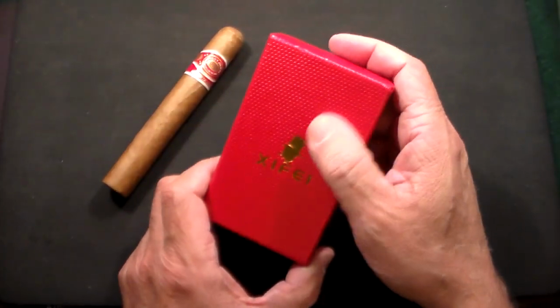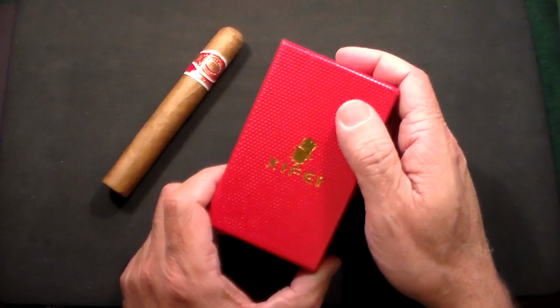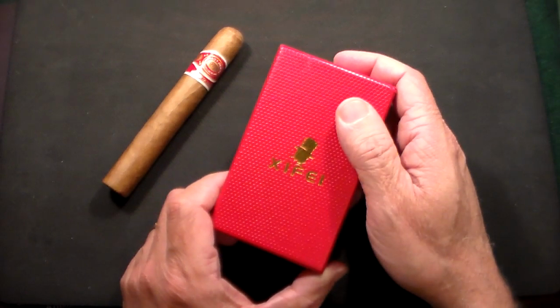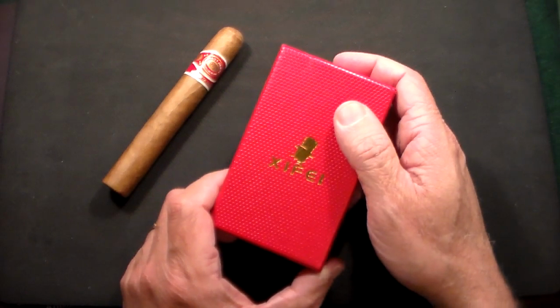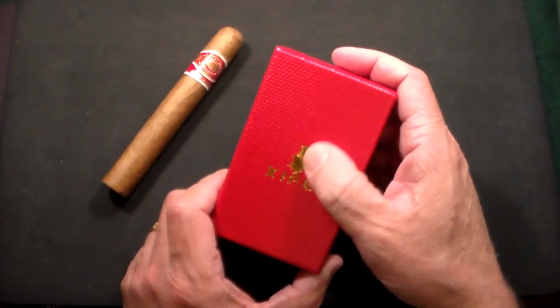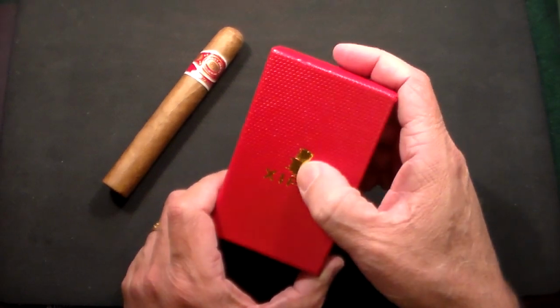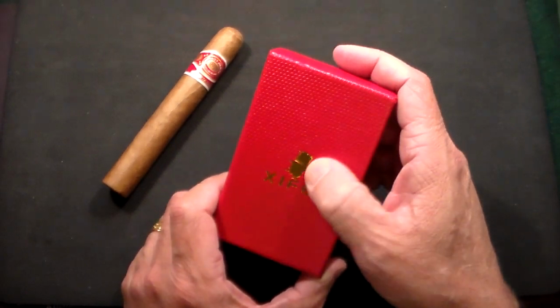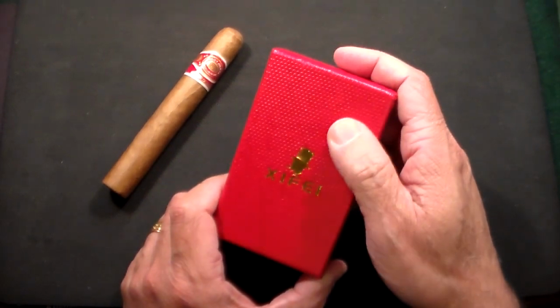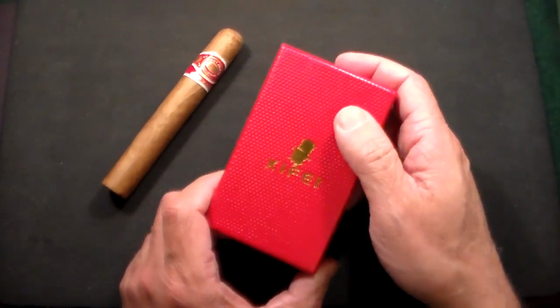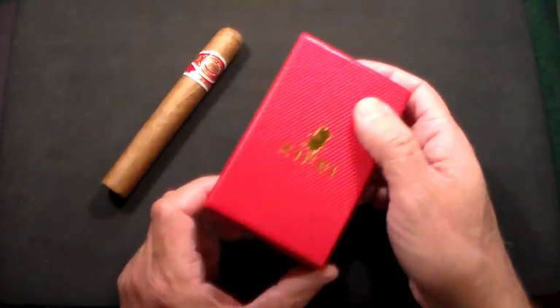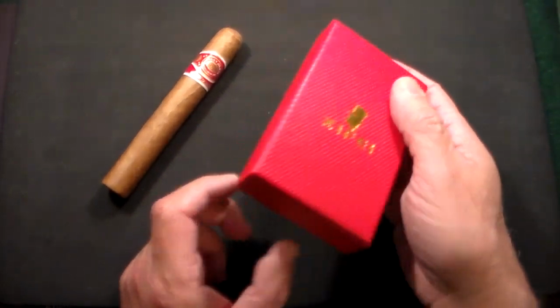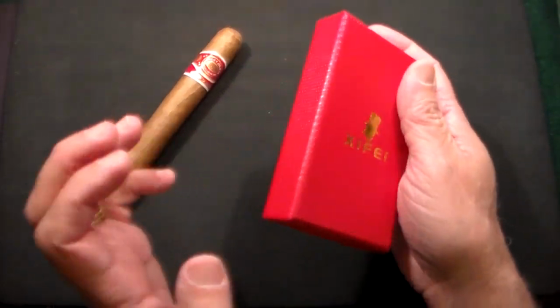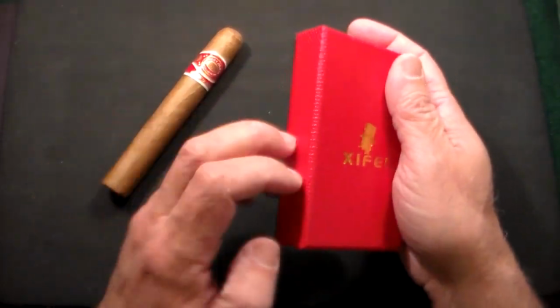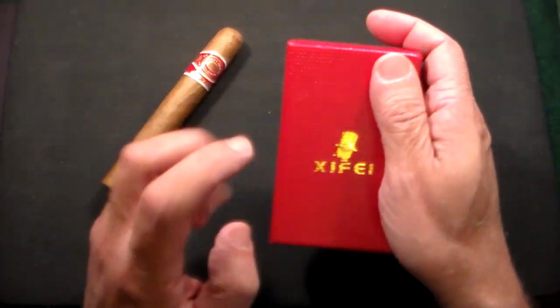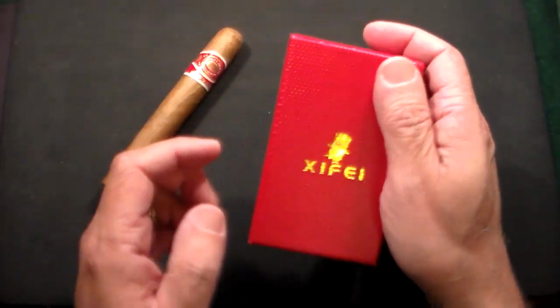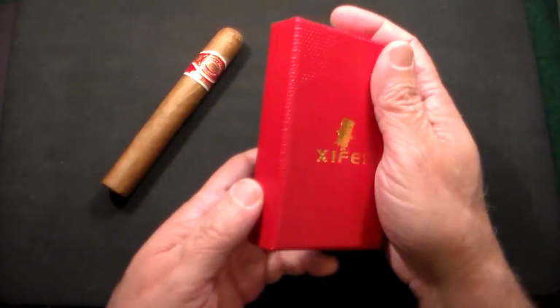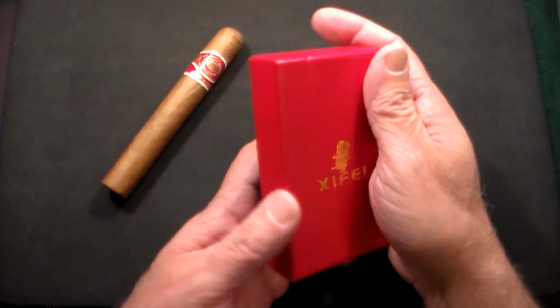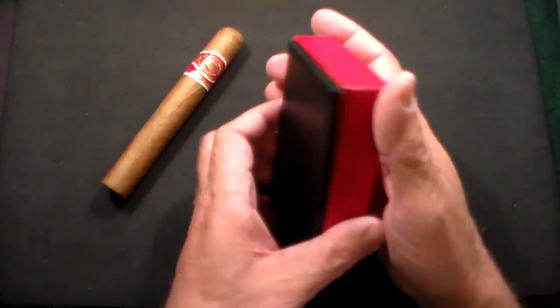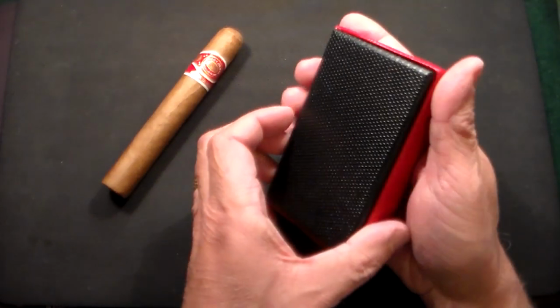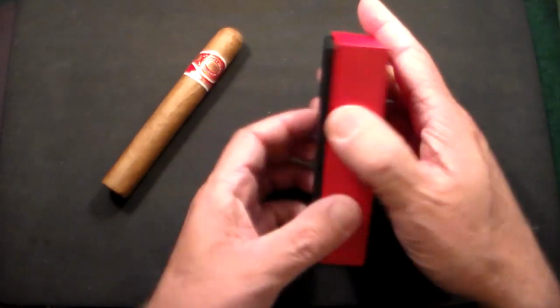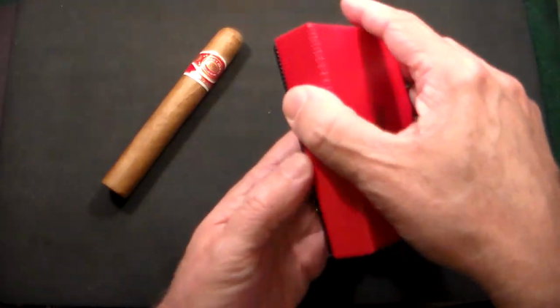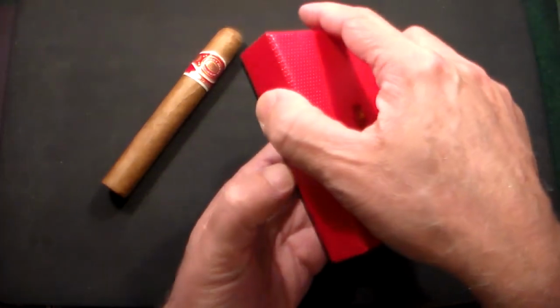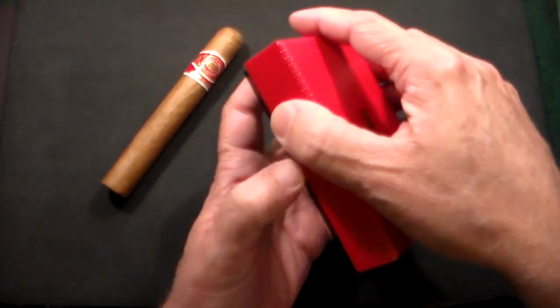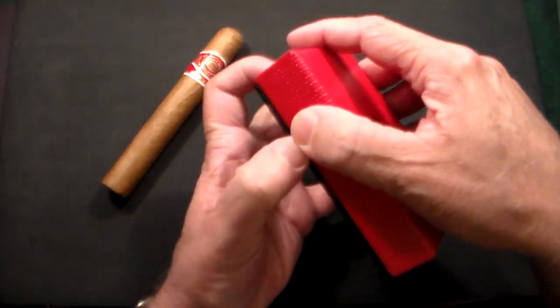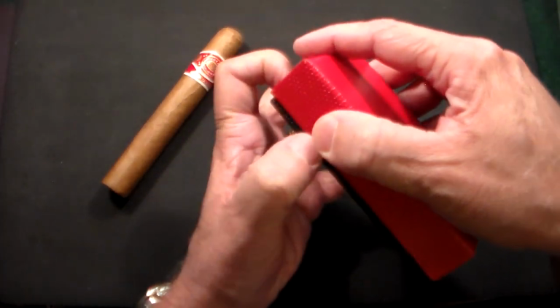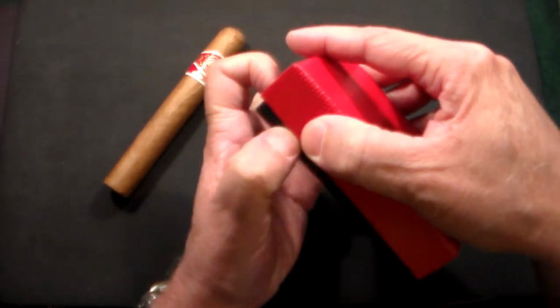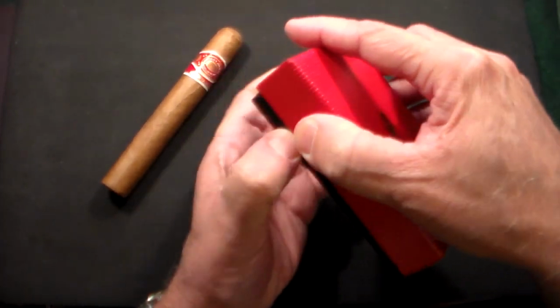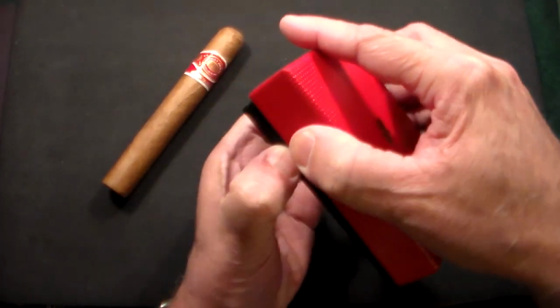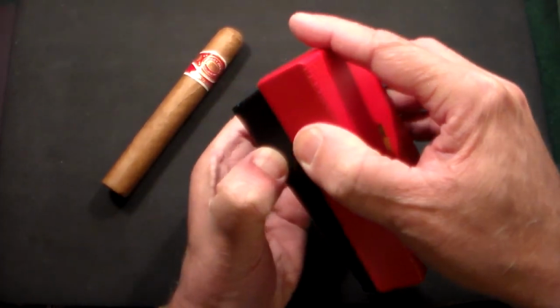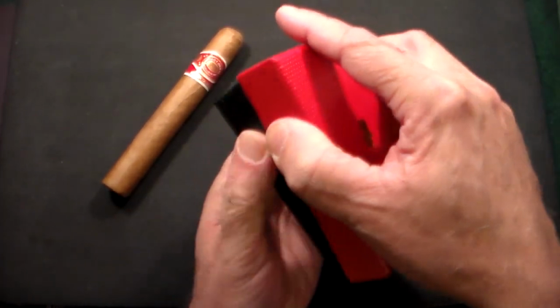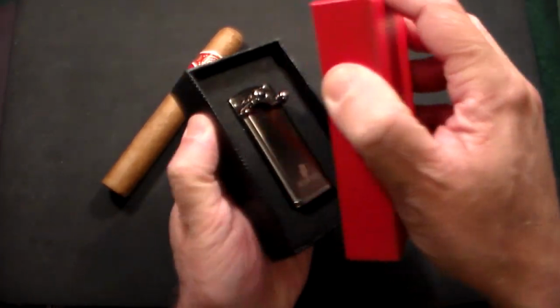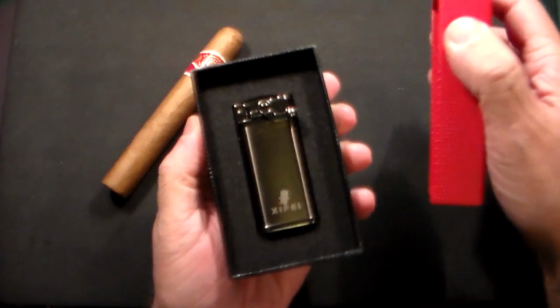First of all, it comes in this beautiful box right here with the little fellow smoking a cigar with the top hat, in this red and black box. Let's take a look at it.